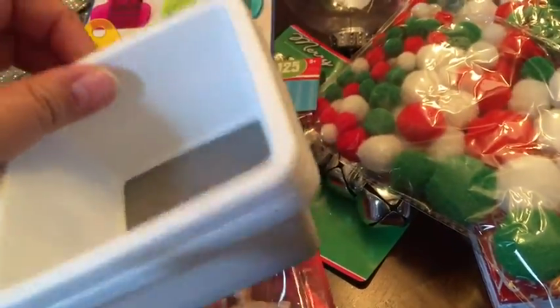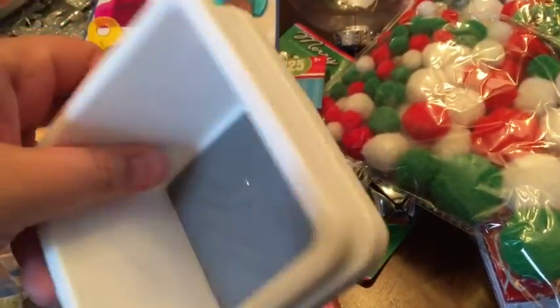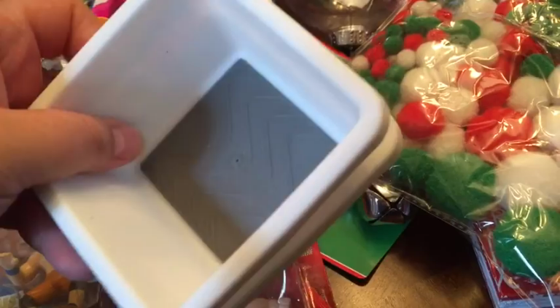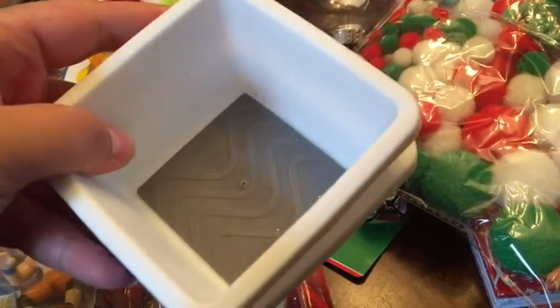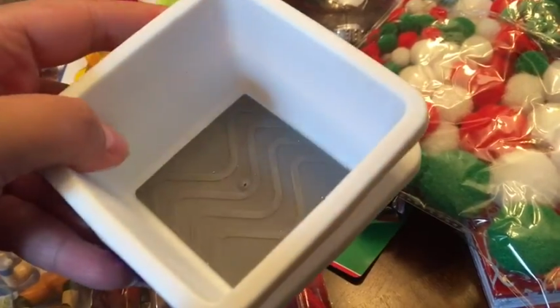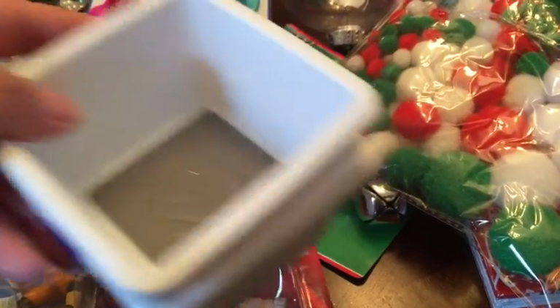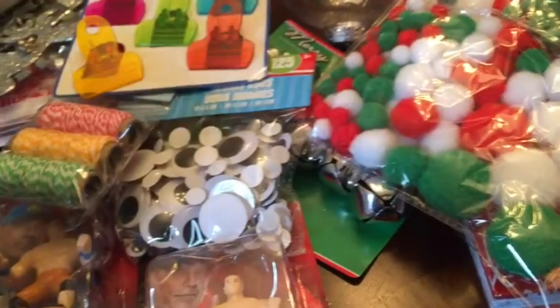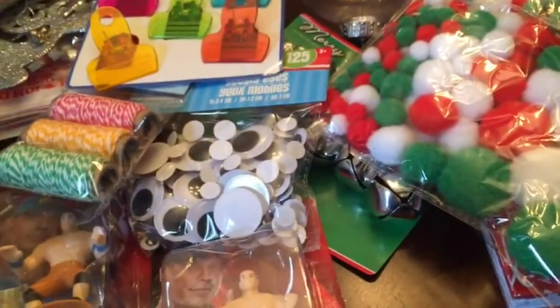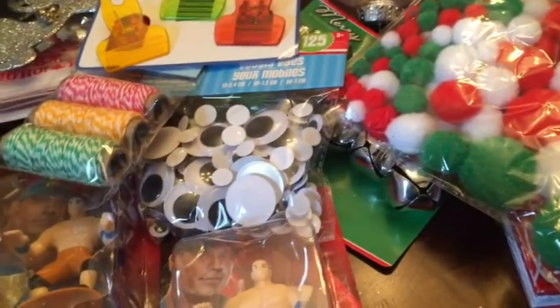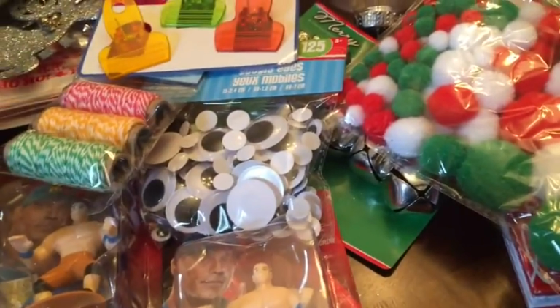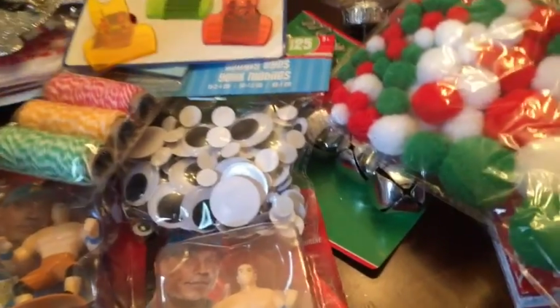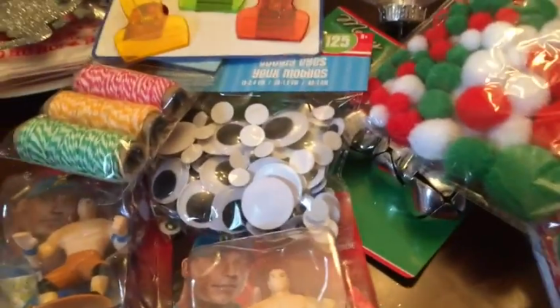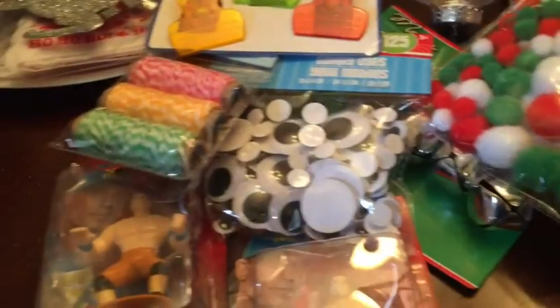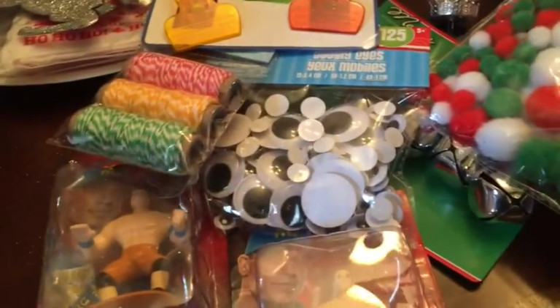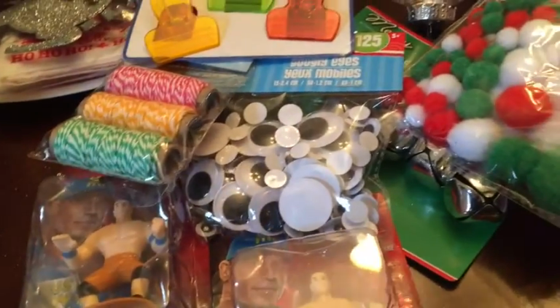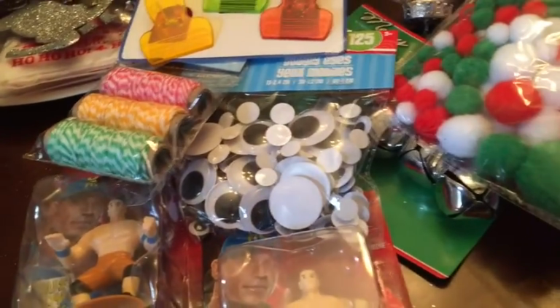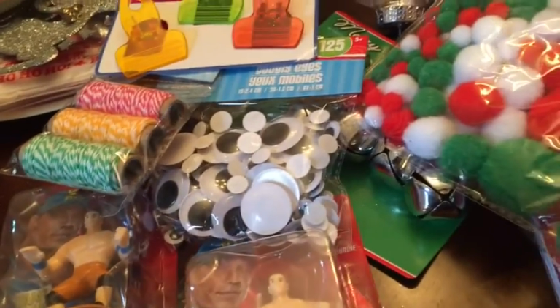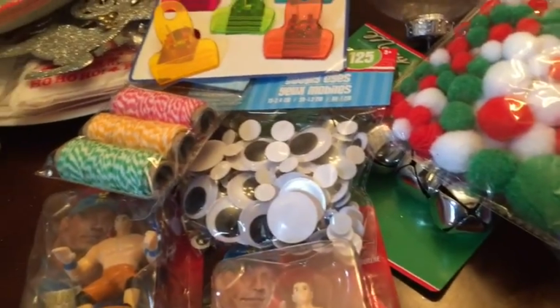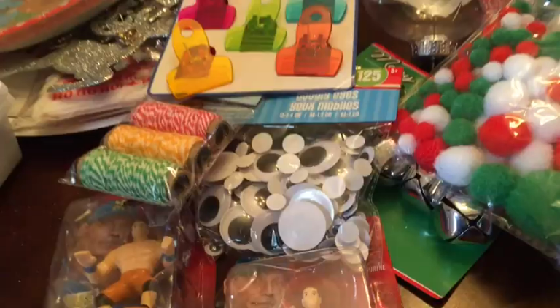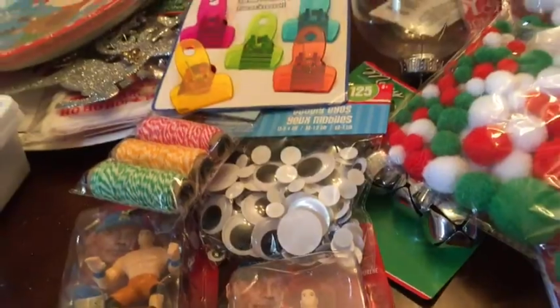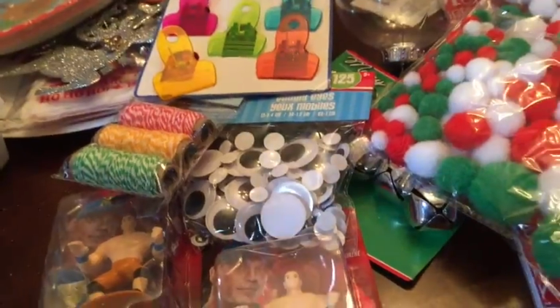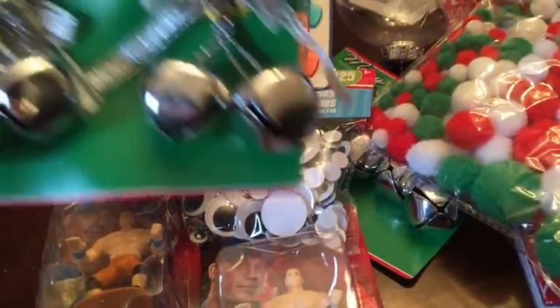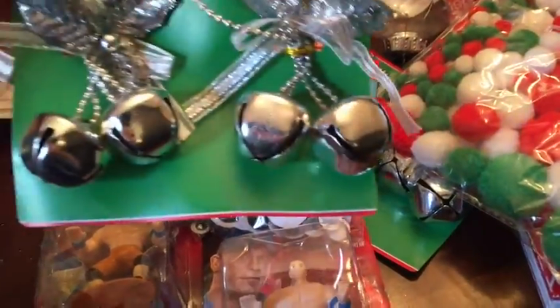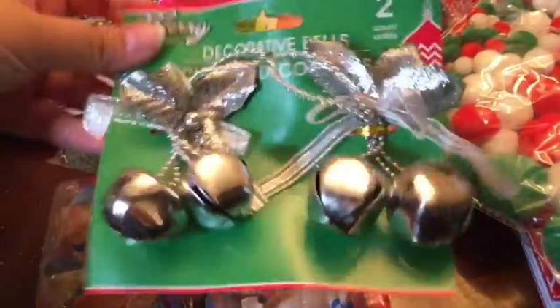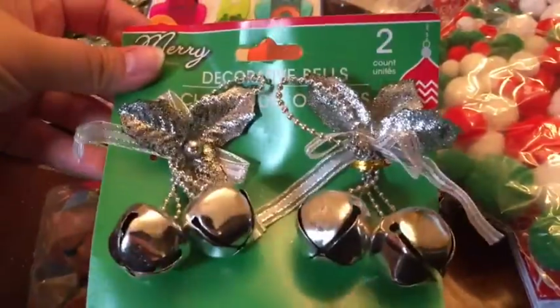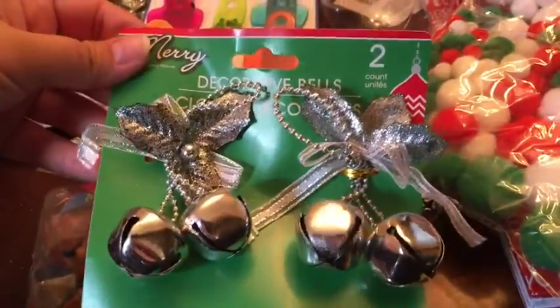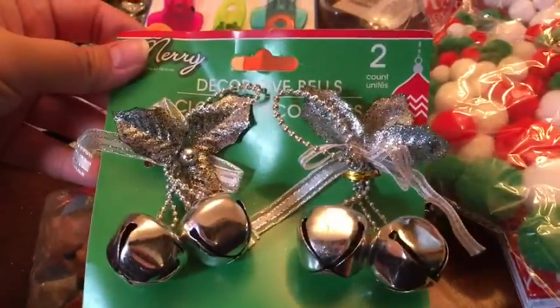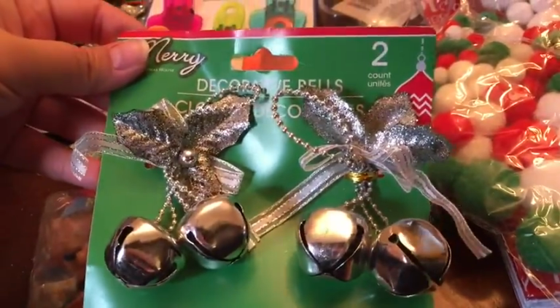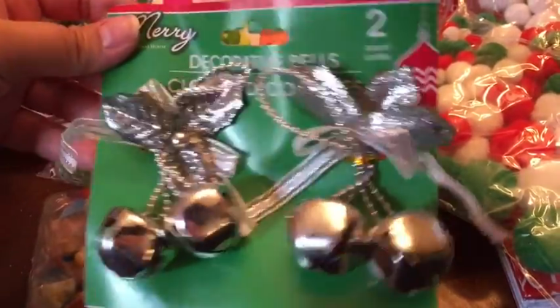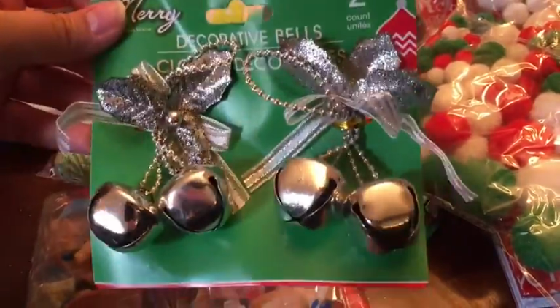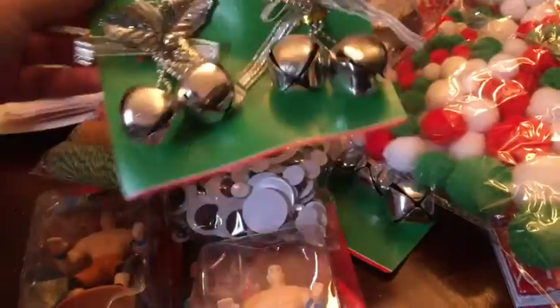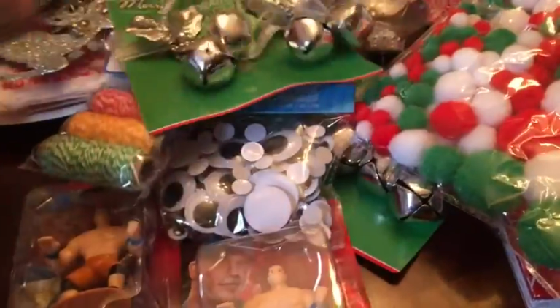These are just to organize my drawers in the kitchen. And here are the other ornaments — just bells.